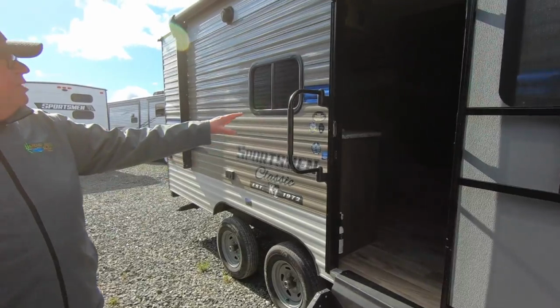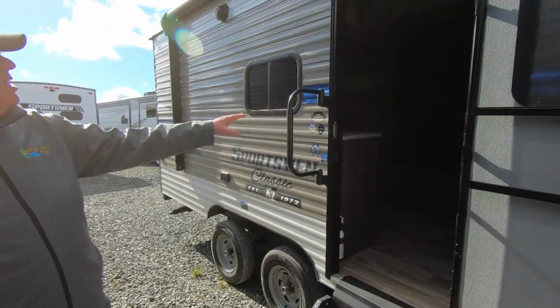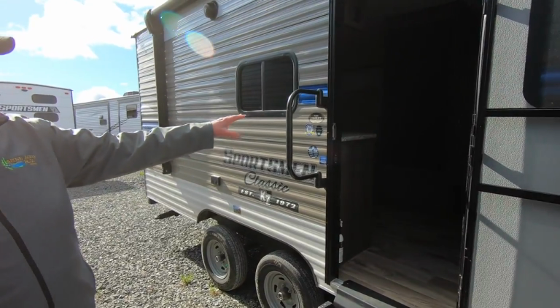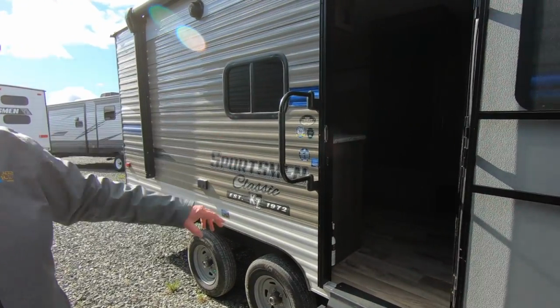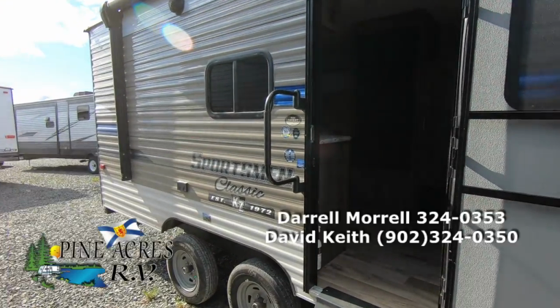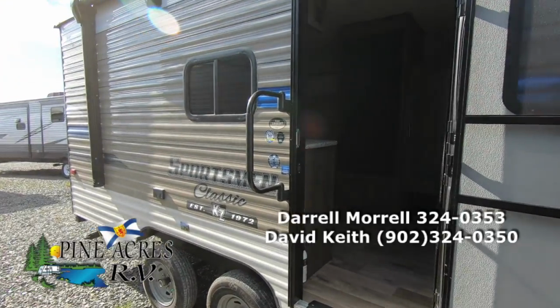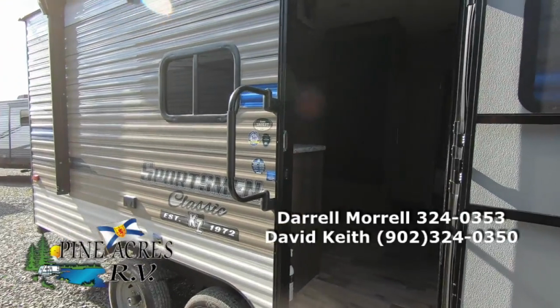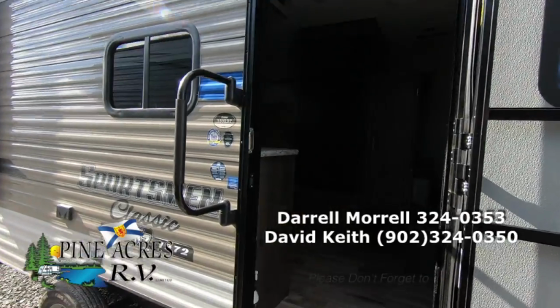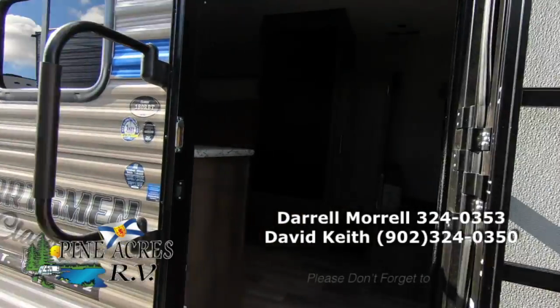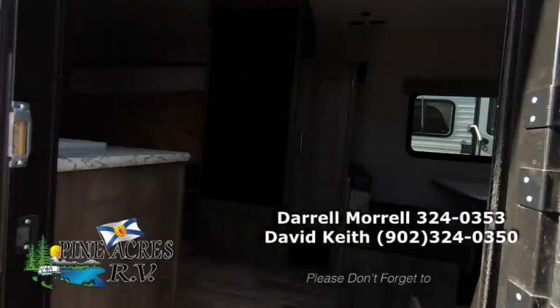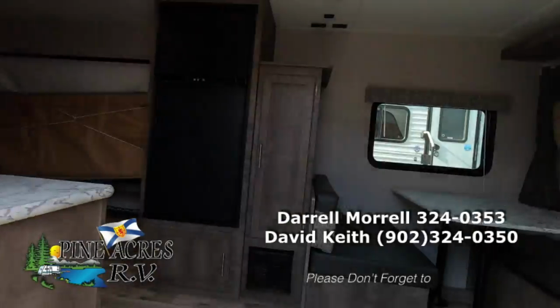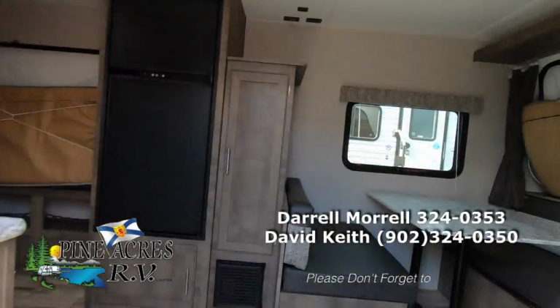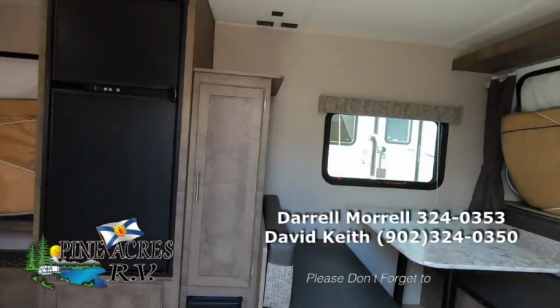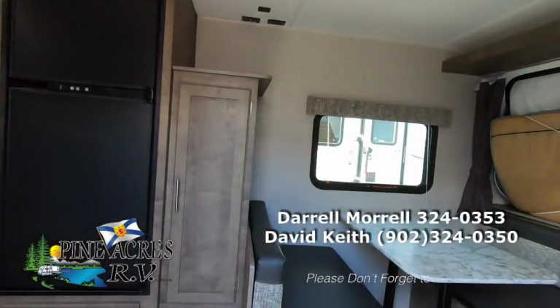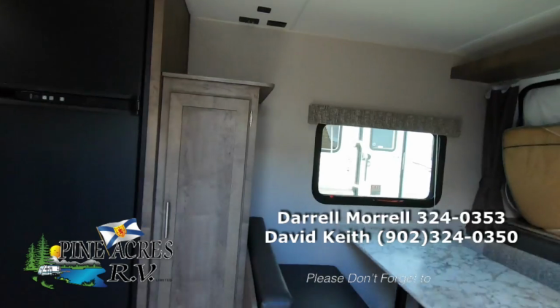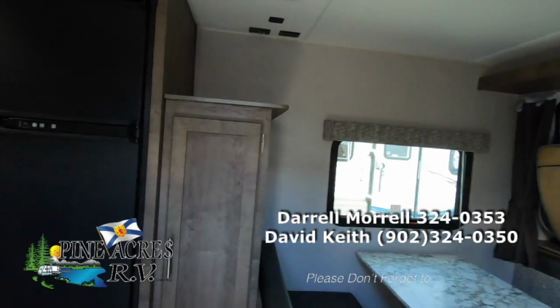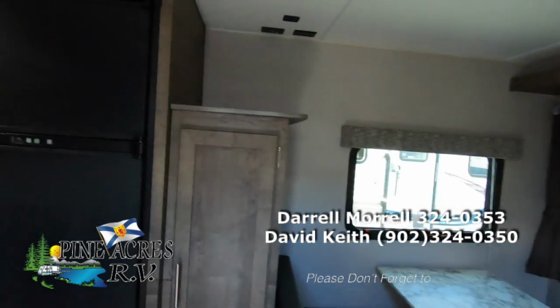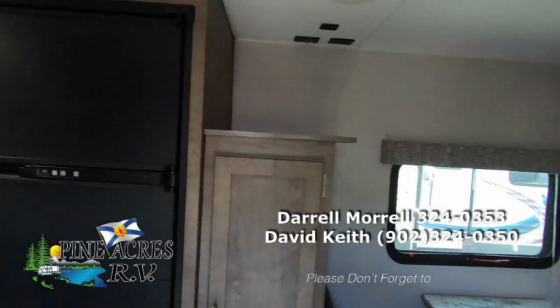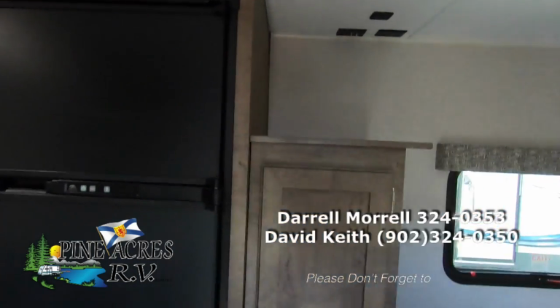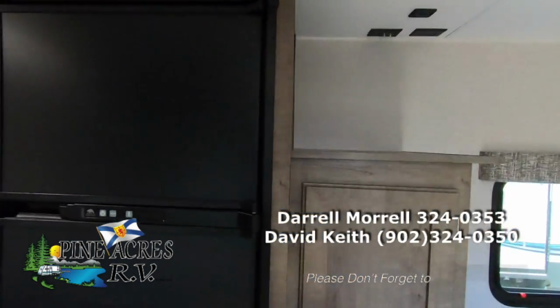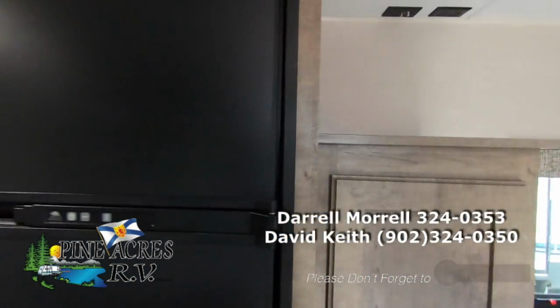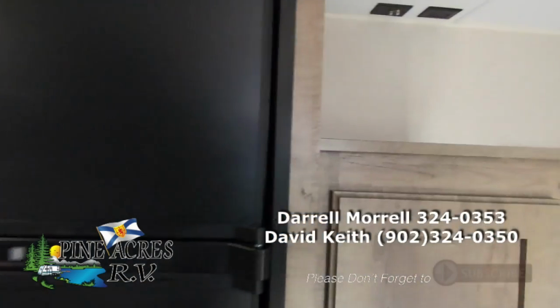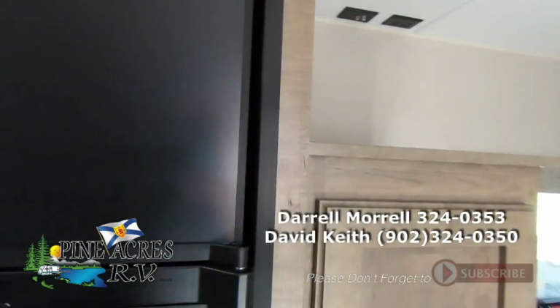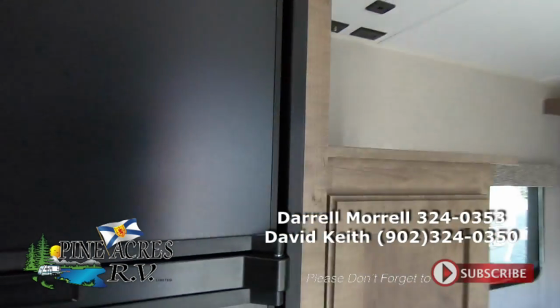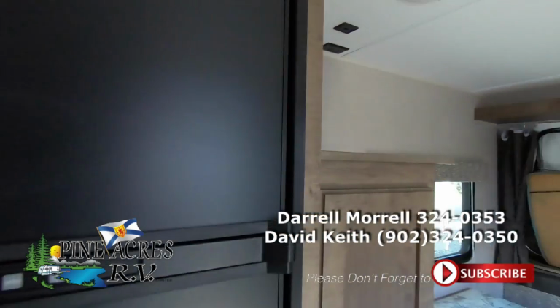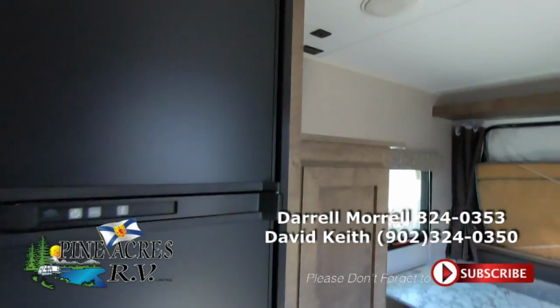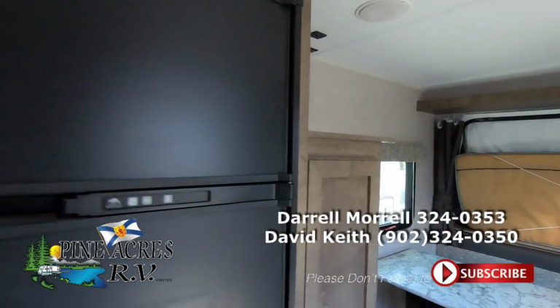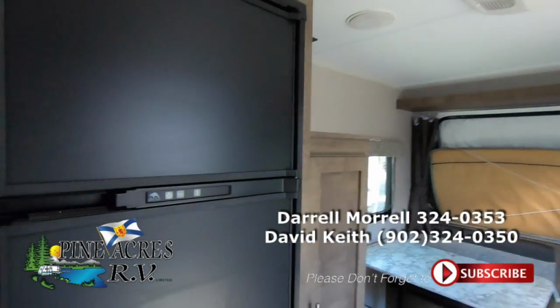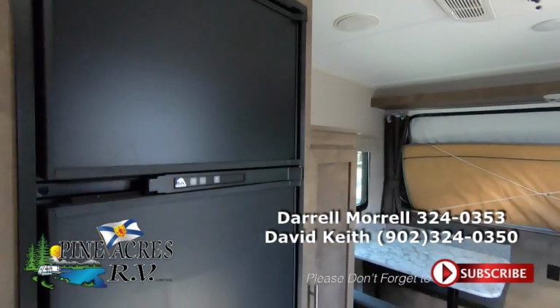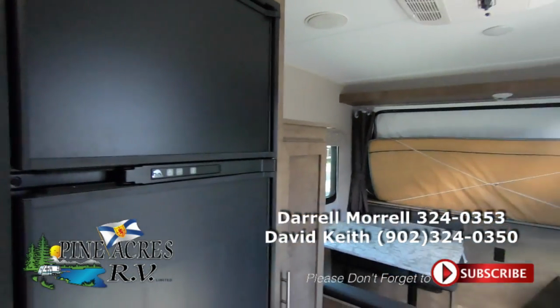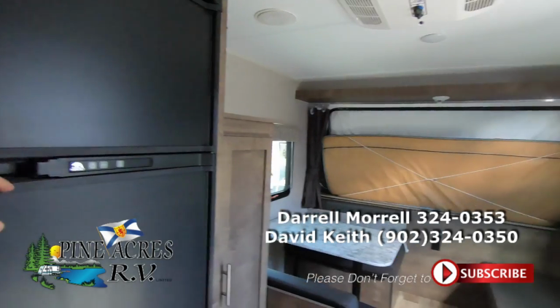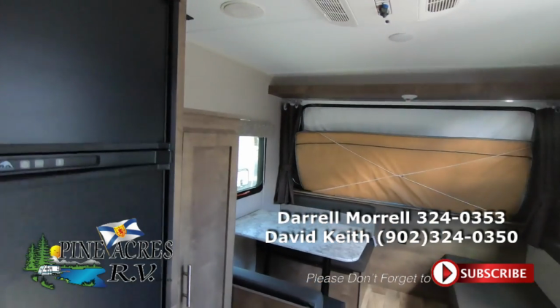If you want to take a little tour inside — we have three tip-outs in this one. Lots of room. Nice big fridge, freezer, six cubic foot.